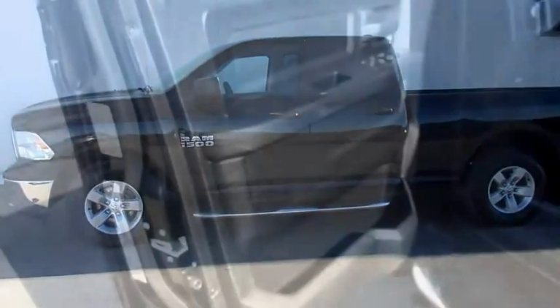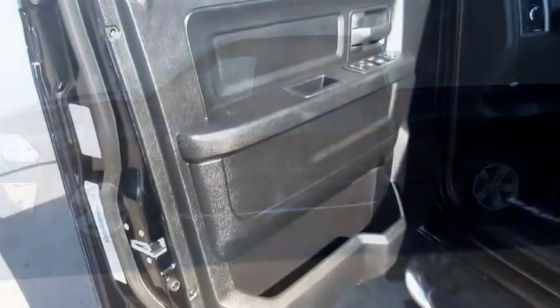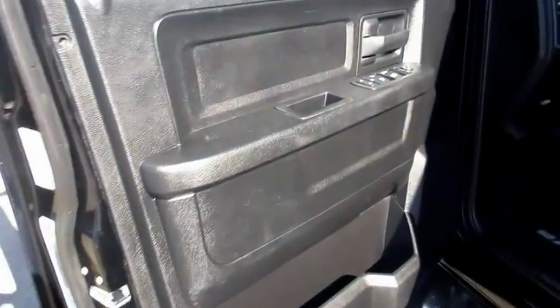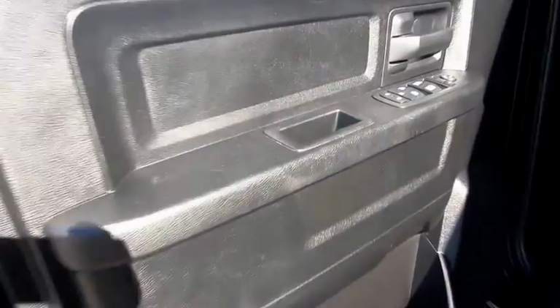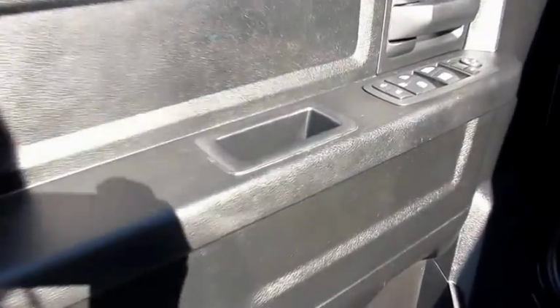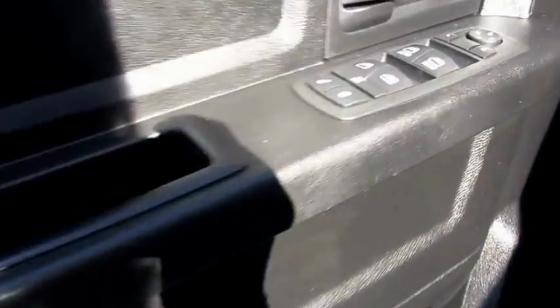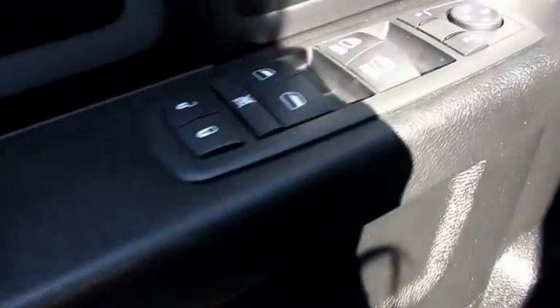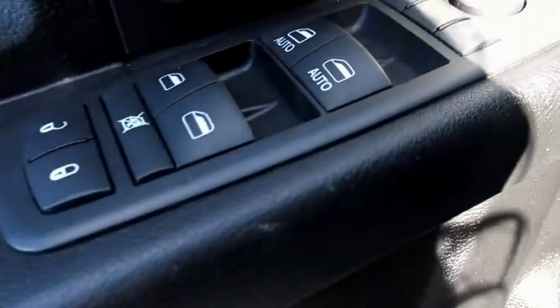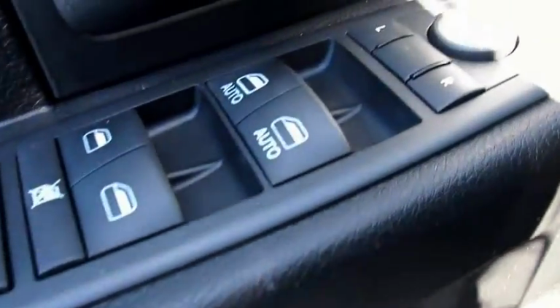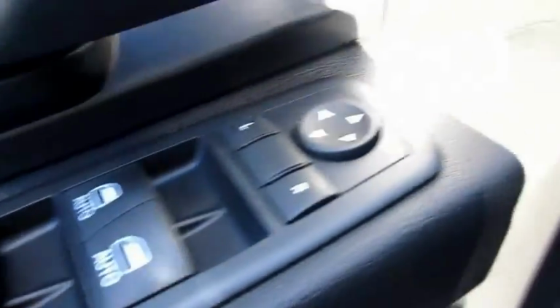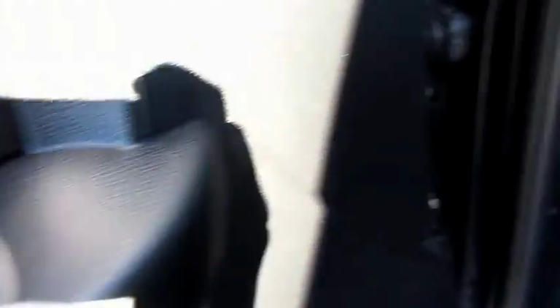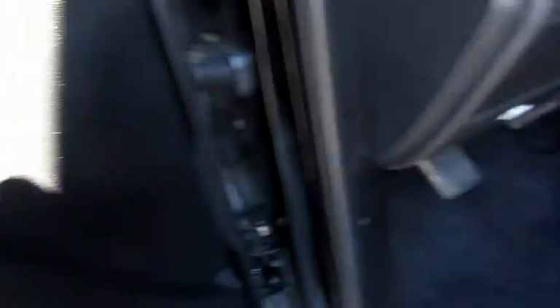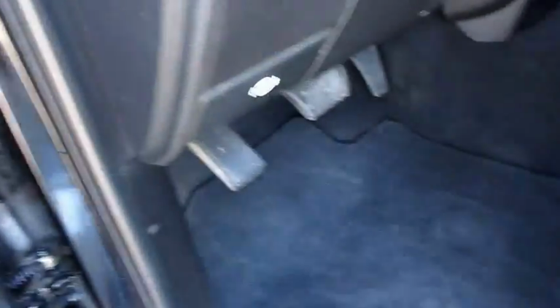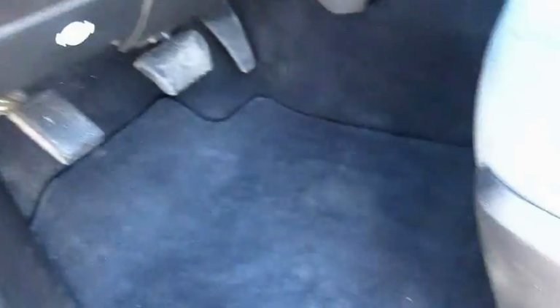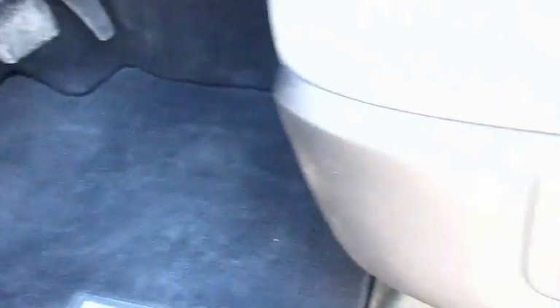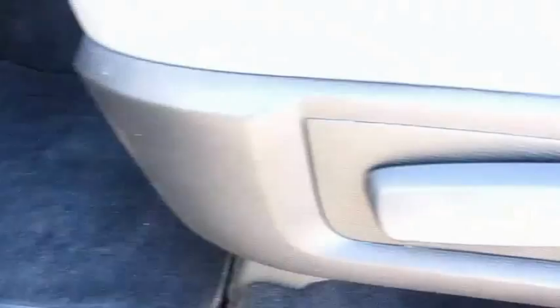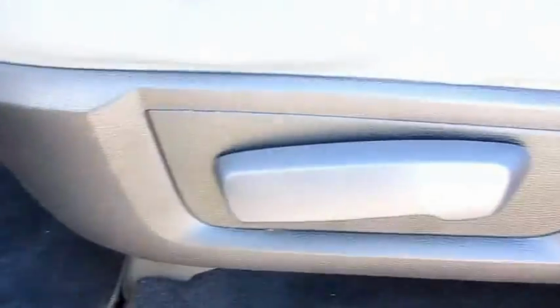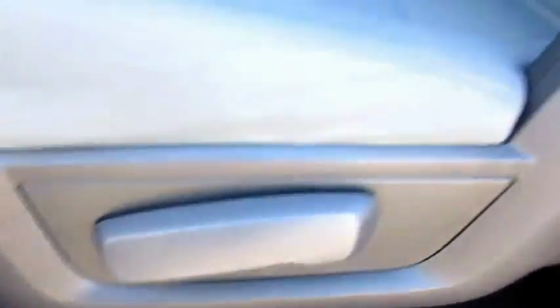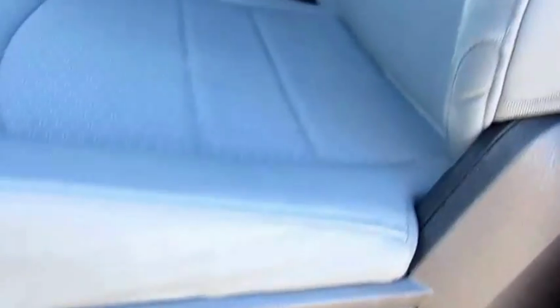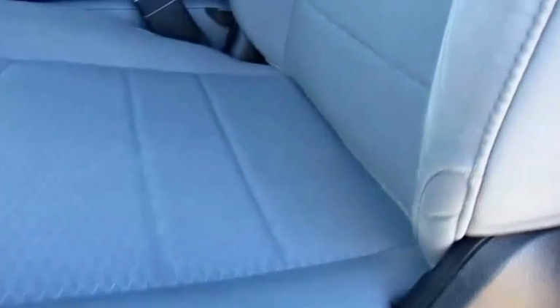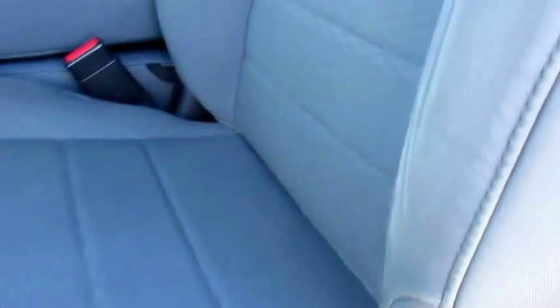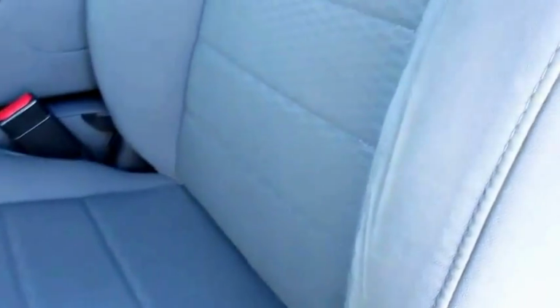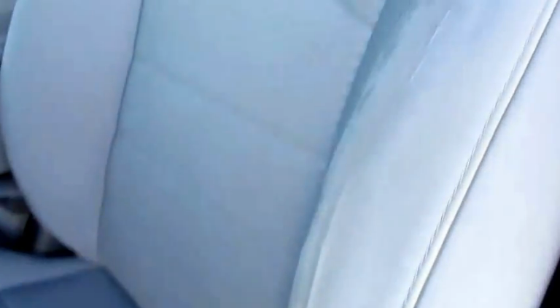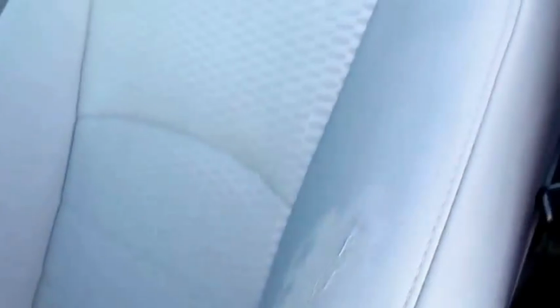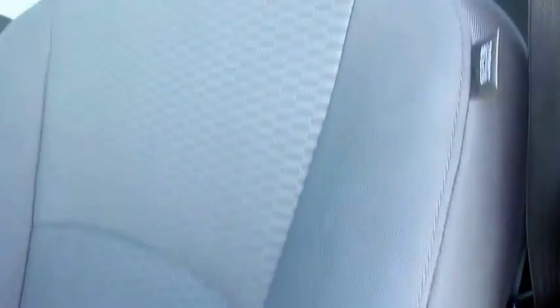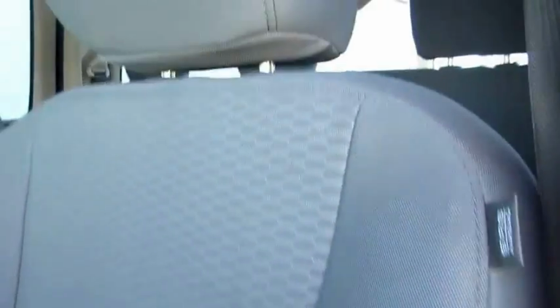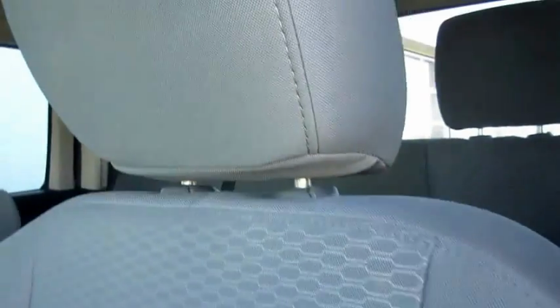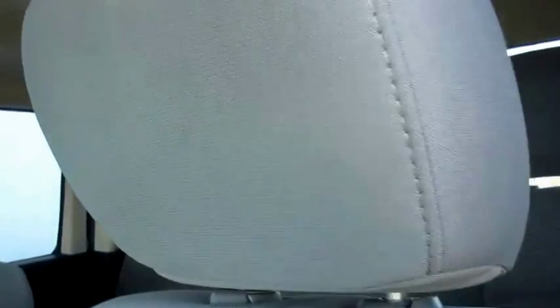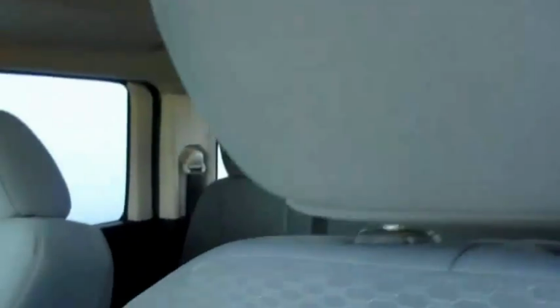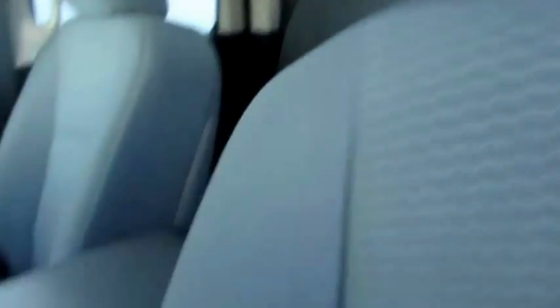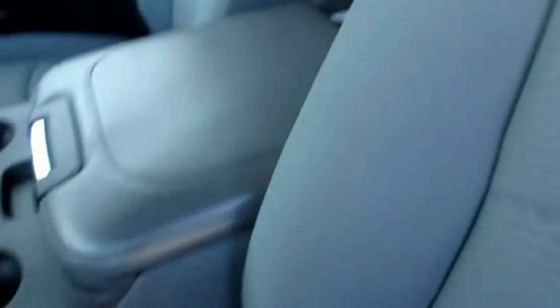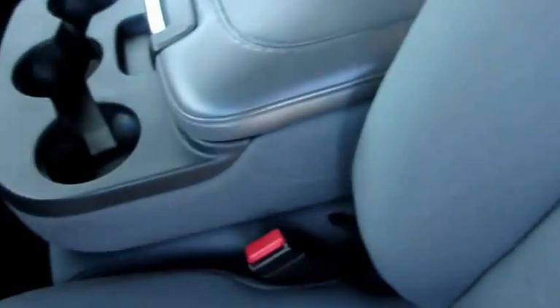This truck is equipped with power windows, manual adjusting seat, great condition cloth seats, as well as AM, FM, Sirius XM, or the option to plug in your own tunes with an aux and USB.